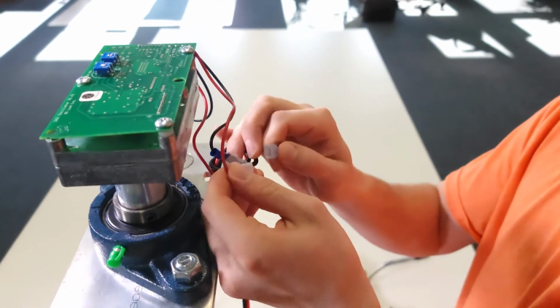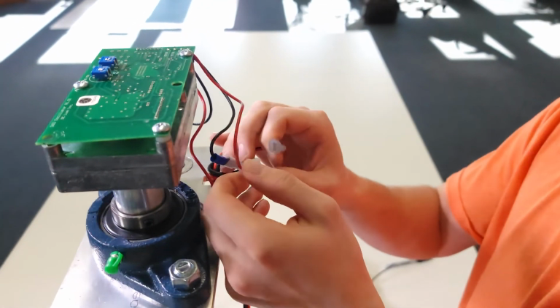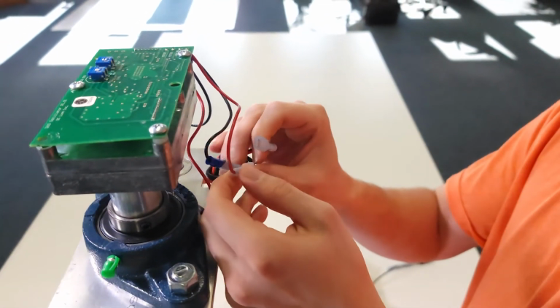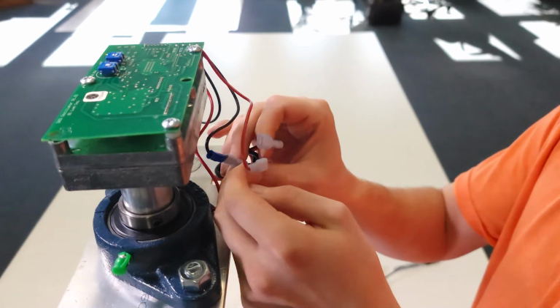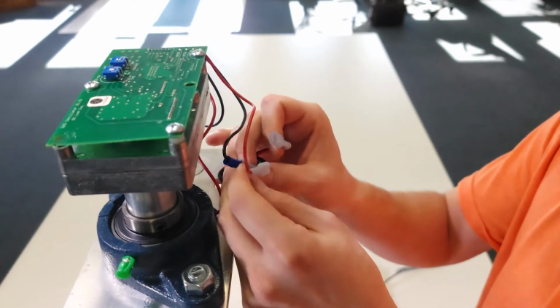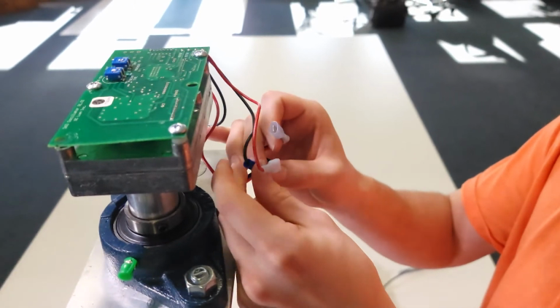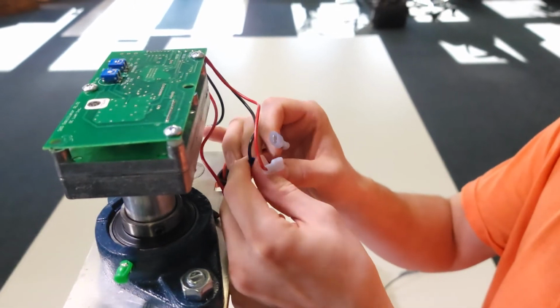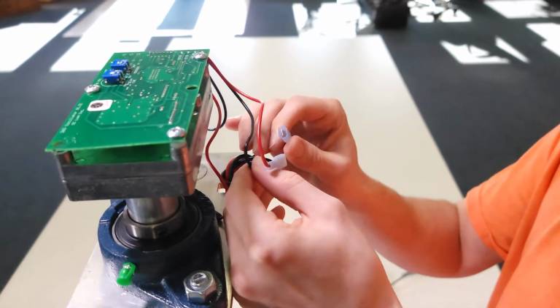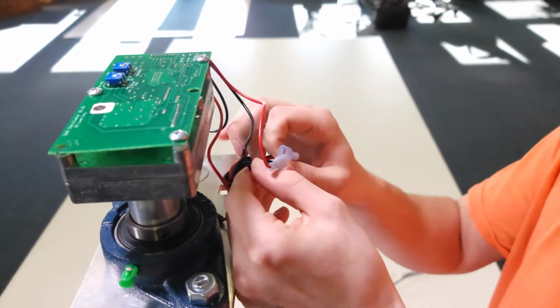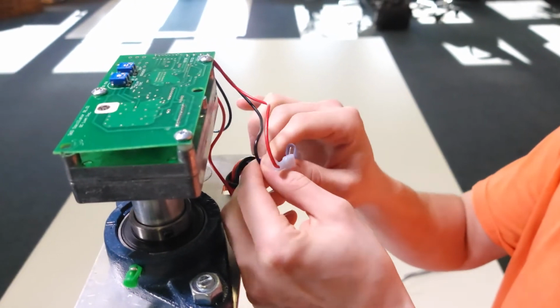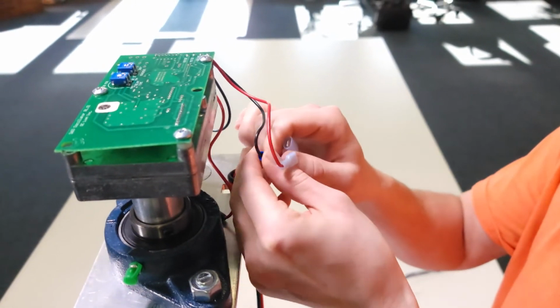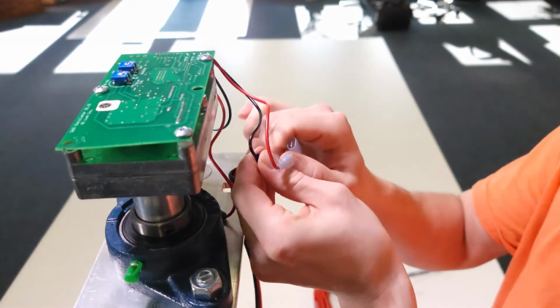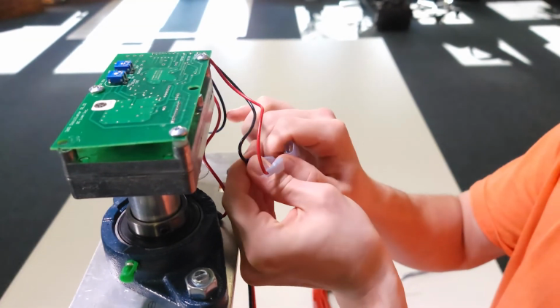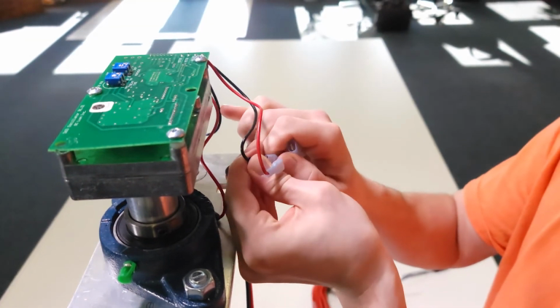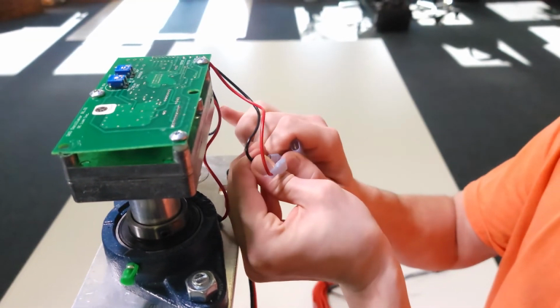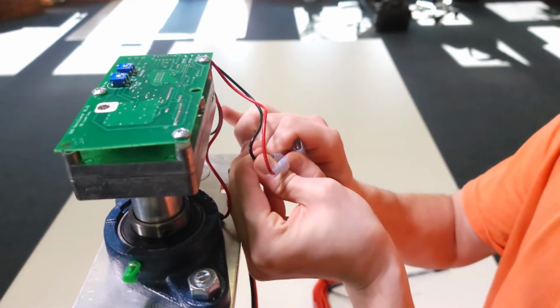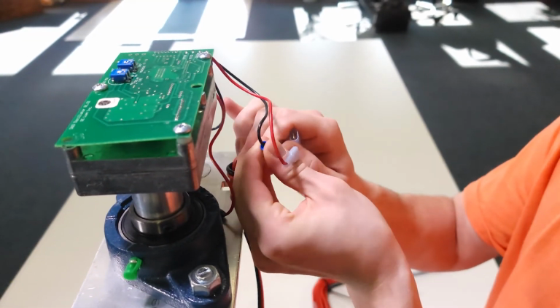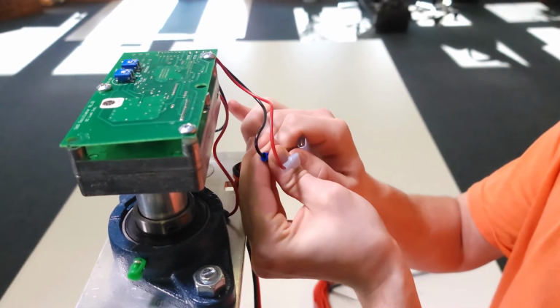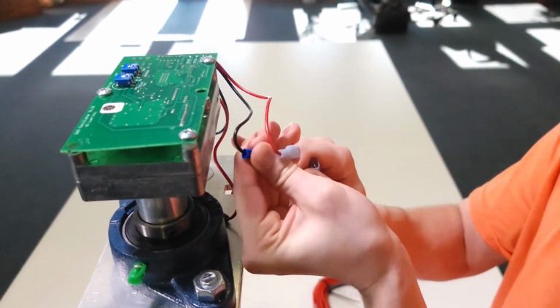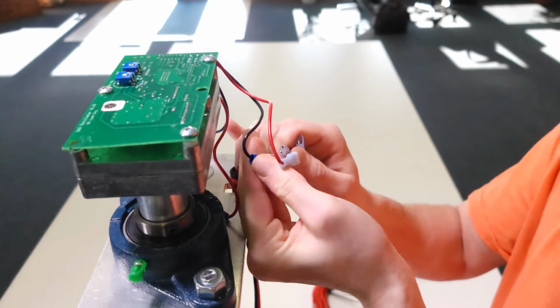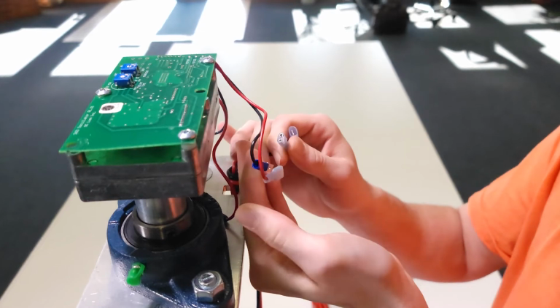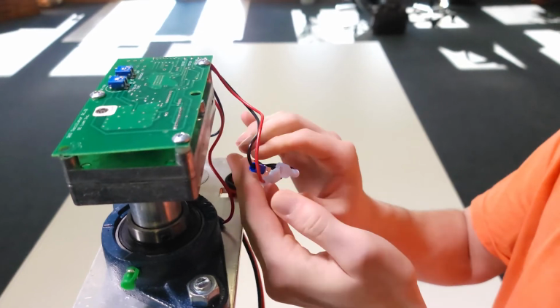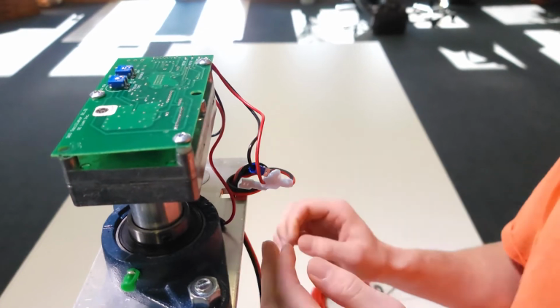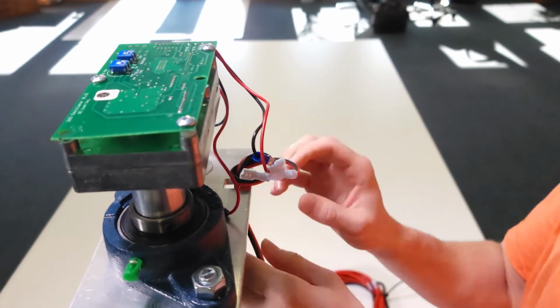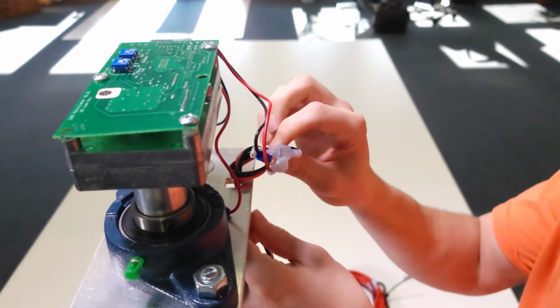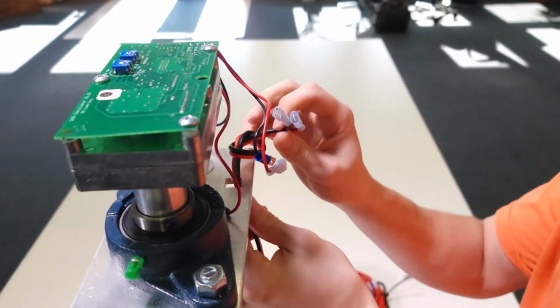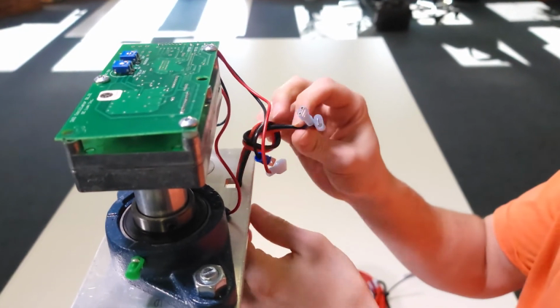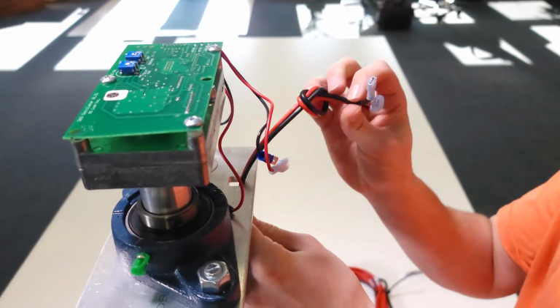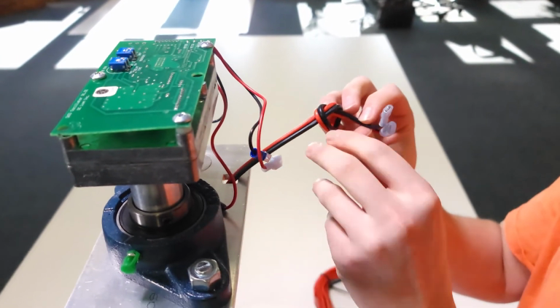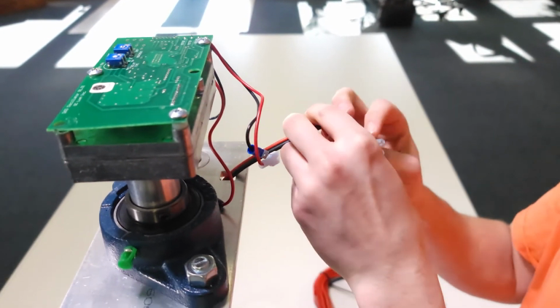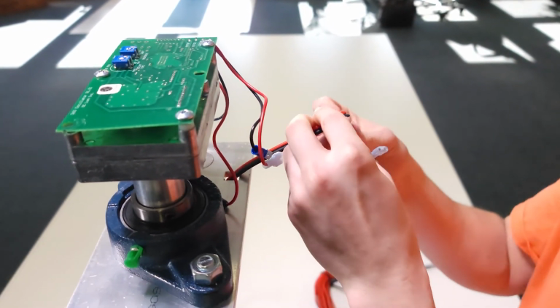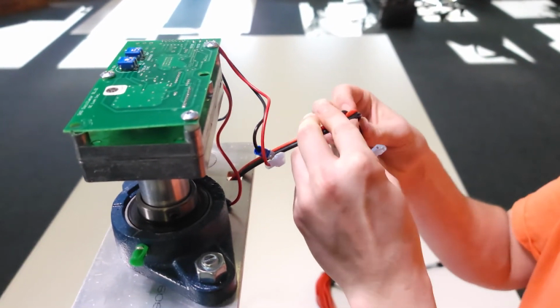Disconnect the existing wires by pulling apart the connectors, then untie the slipknot in the two wires and pull them down through the hole in the bottom plate of the oscillator housing.